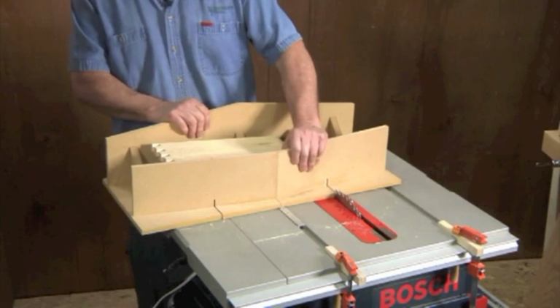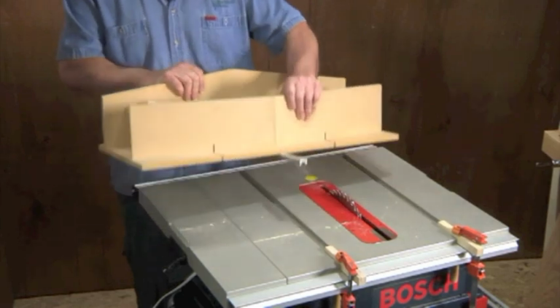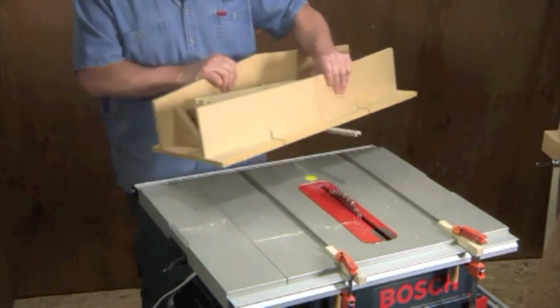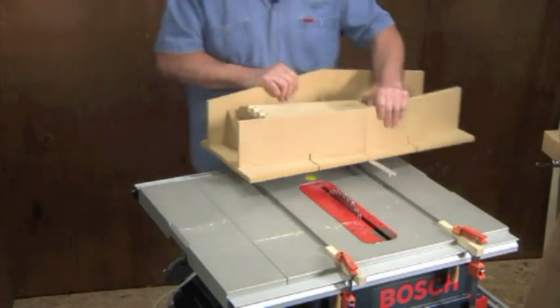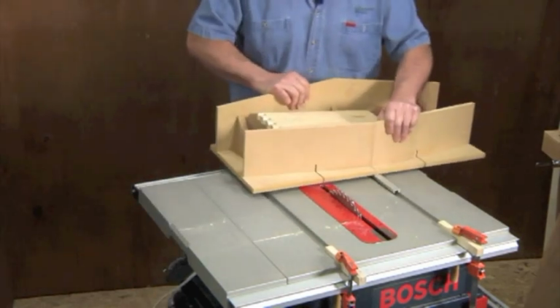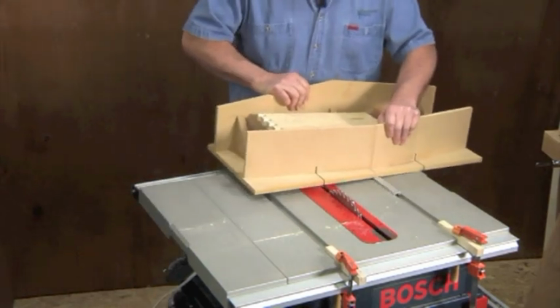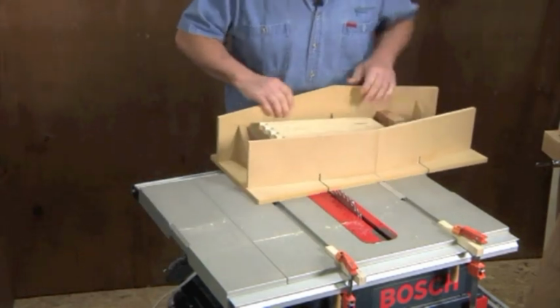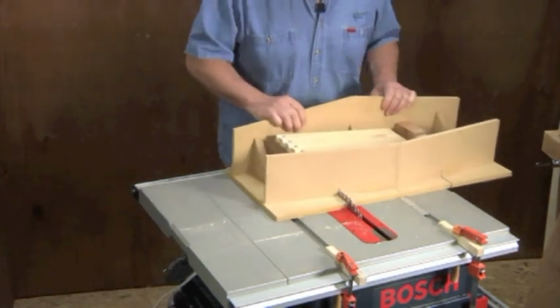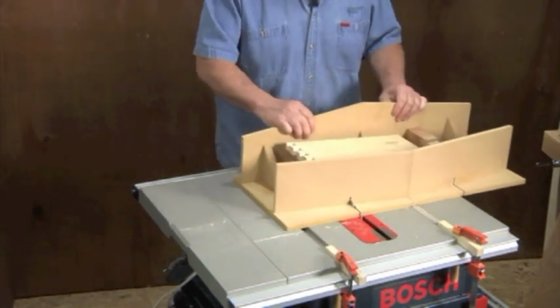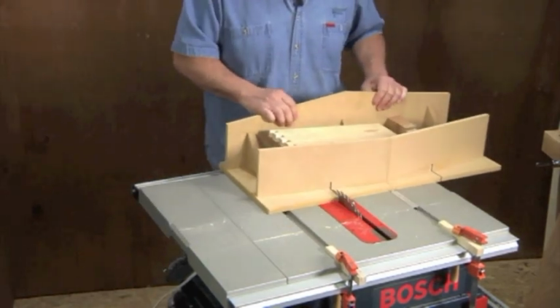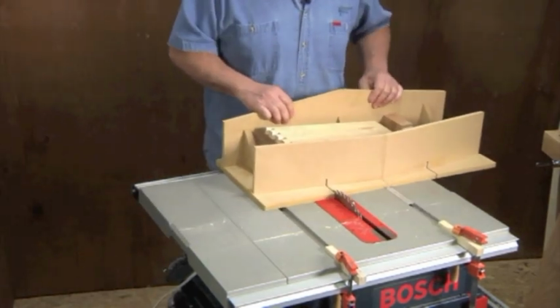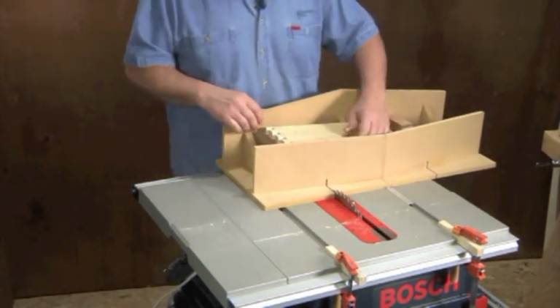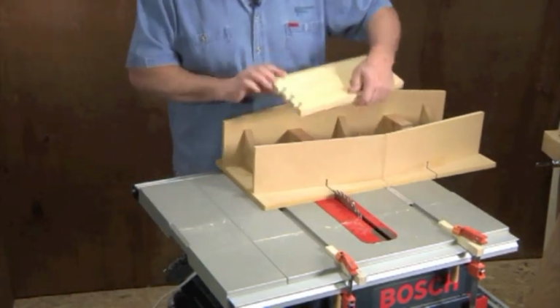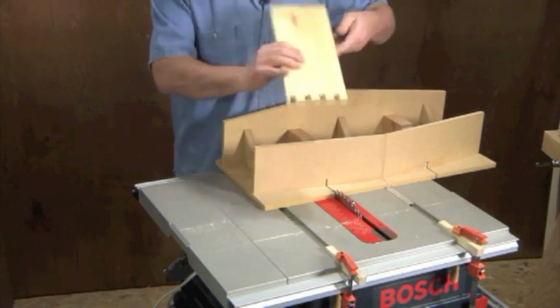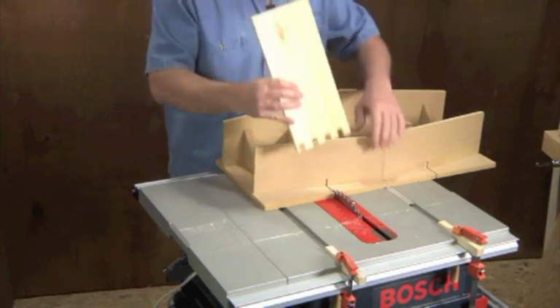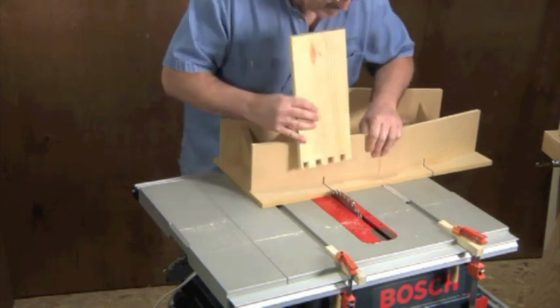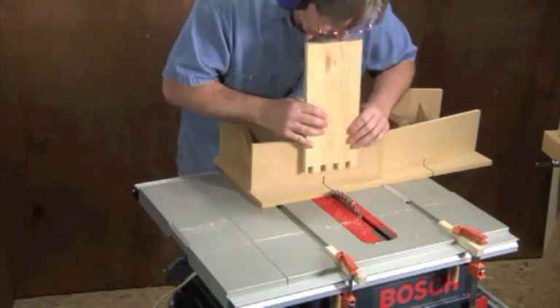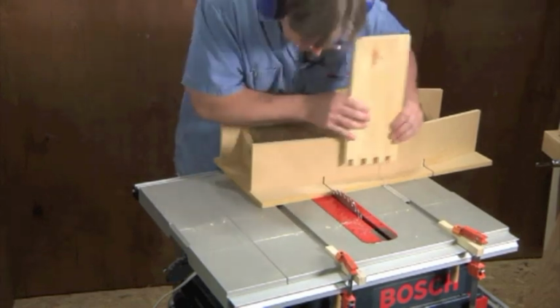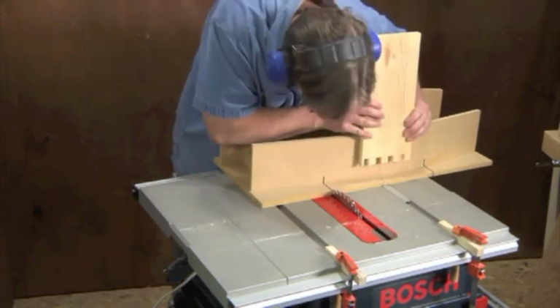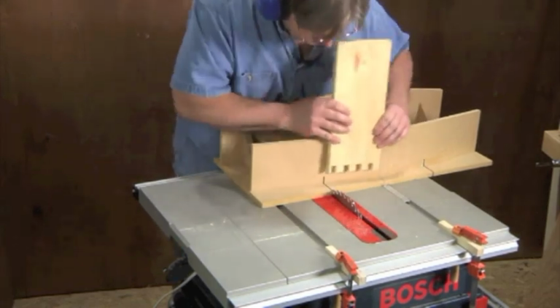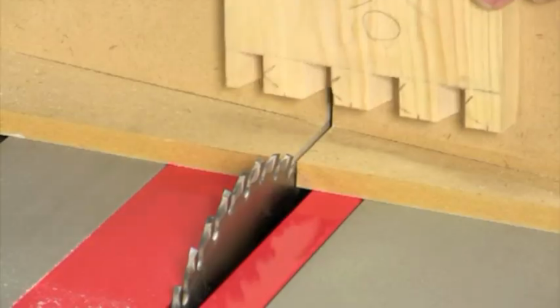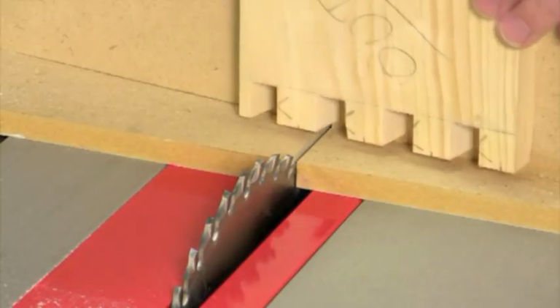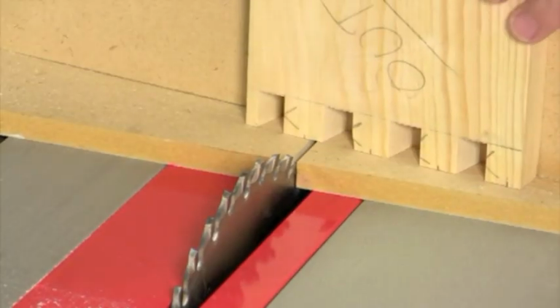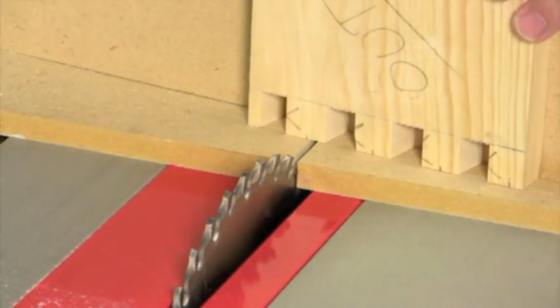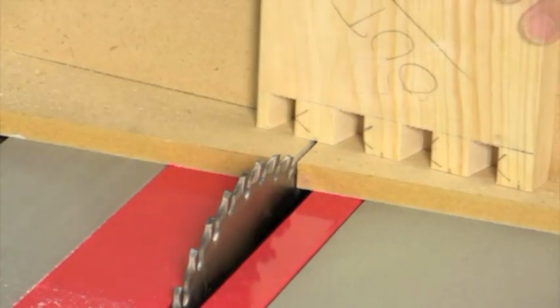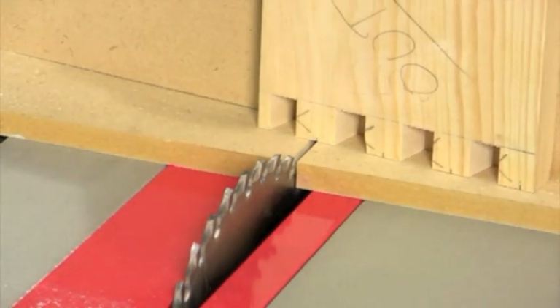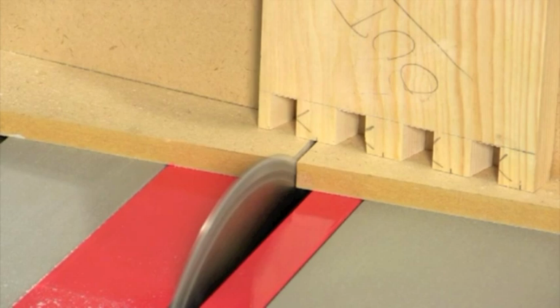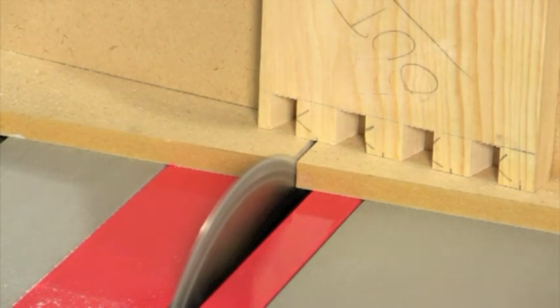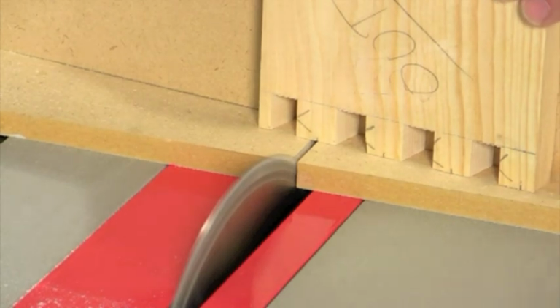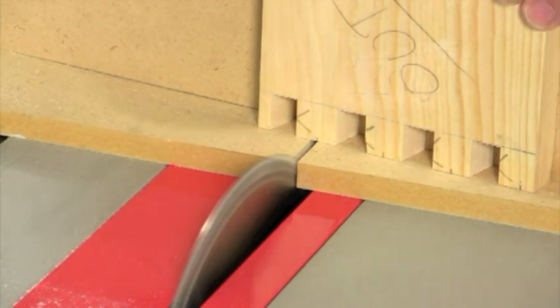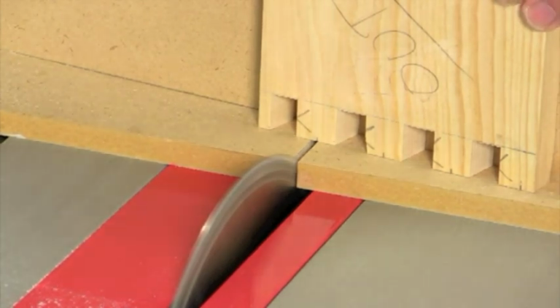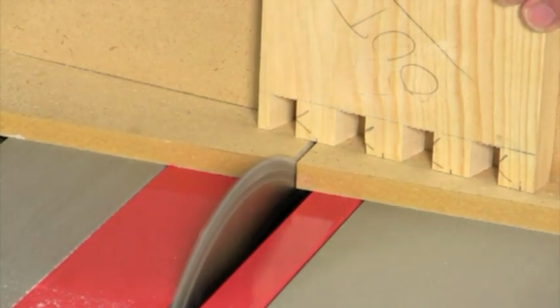Now you're ready to move the jig to your table saw's left-hand slot and repeat the cutting process, this time cutting along the left-hand mark that defines each pin. During the entire joinery cutting process, be sure to hold the workpiece firmly and slide the sled smoothly.